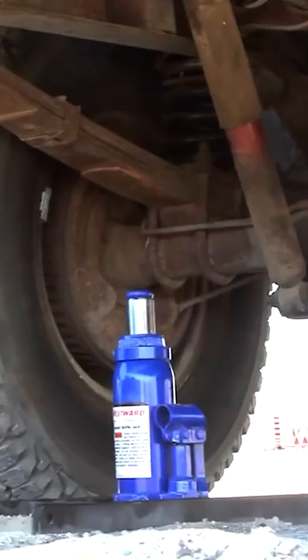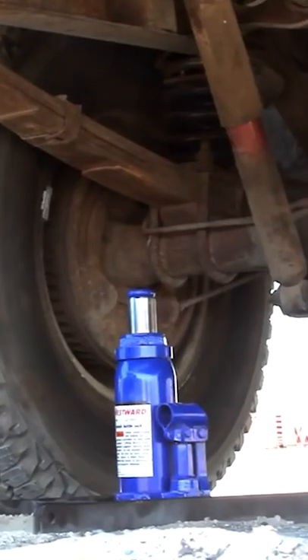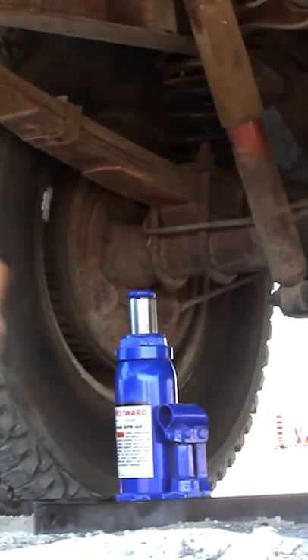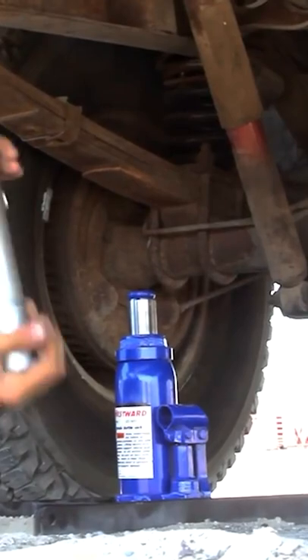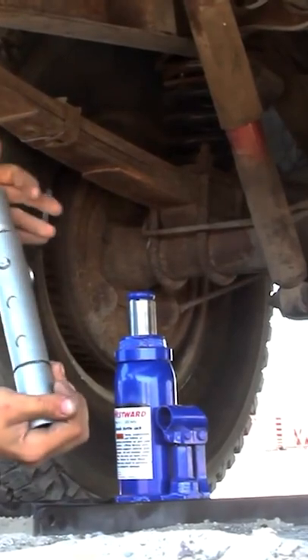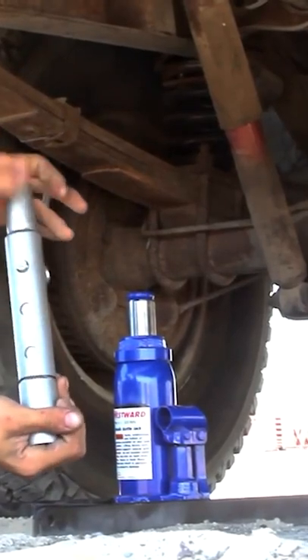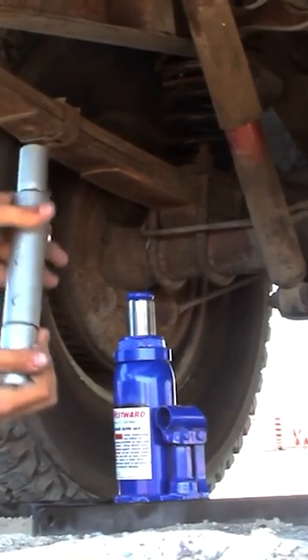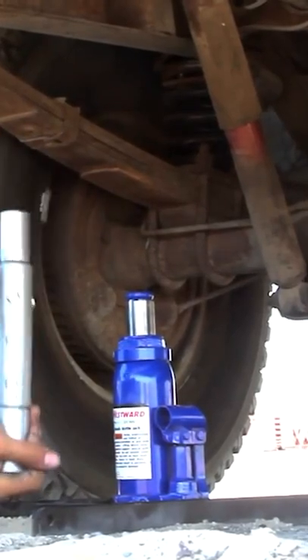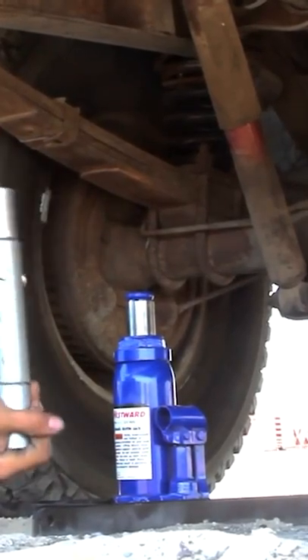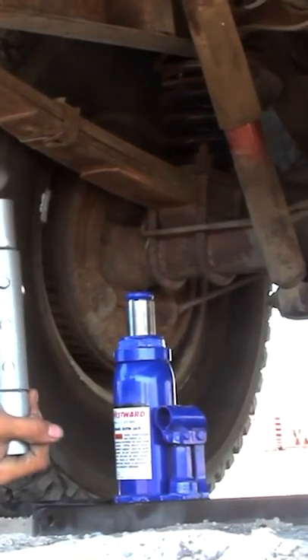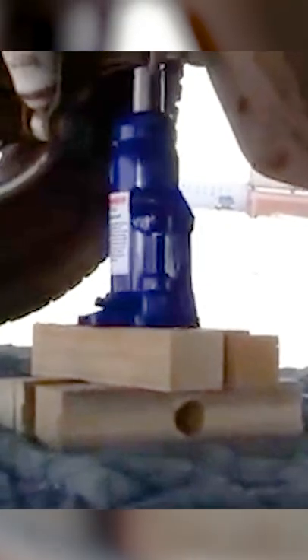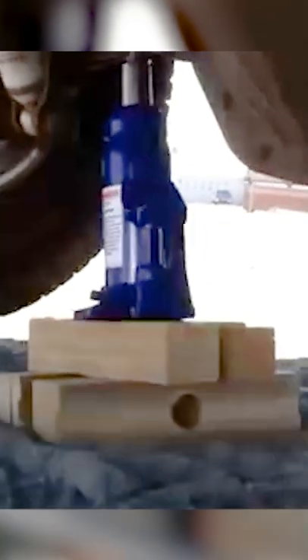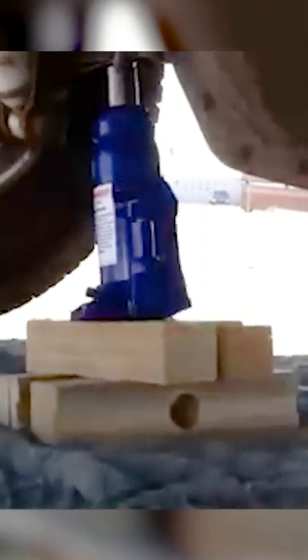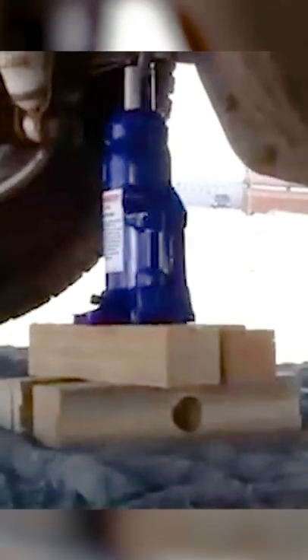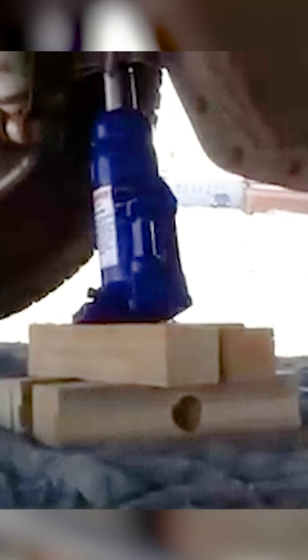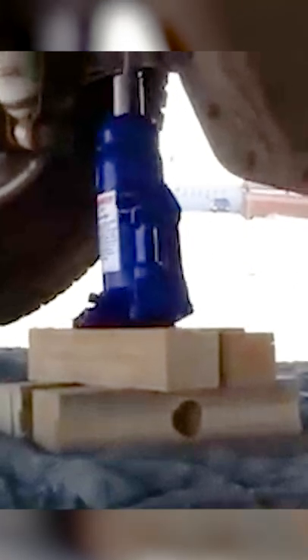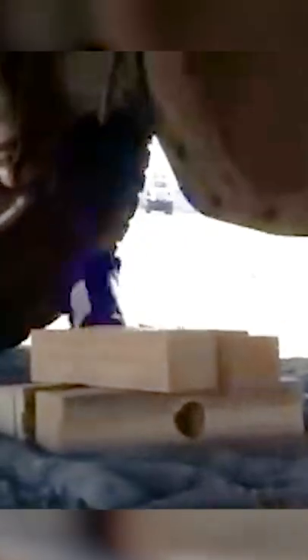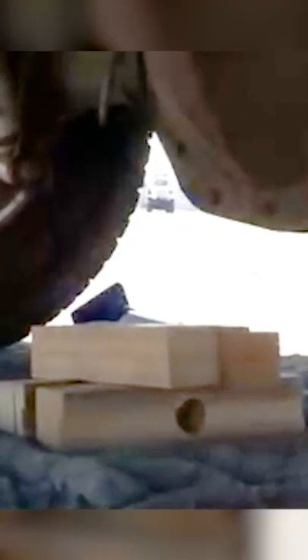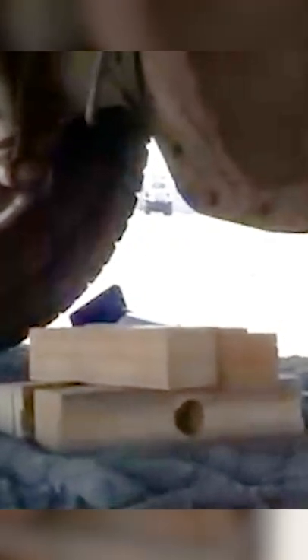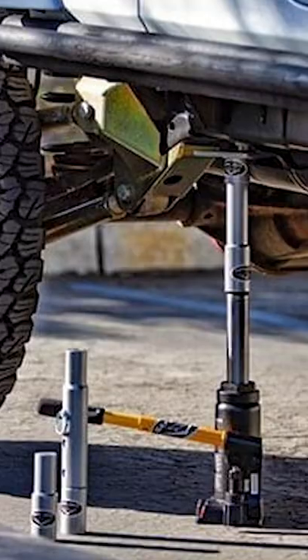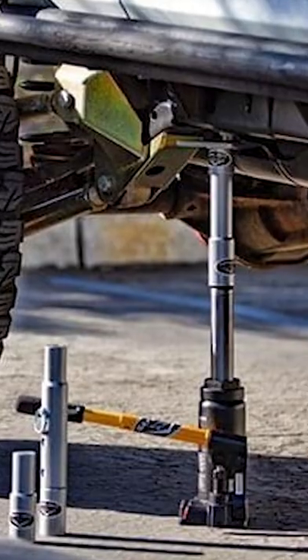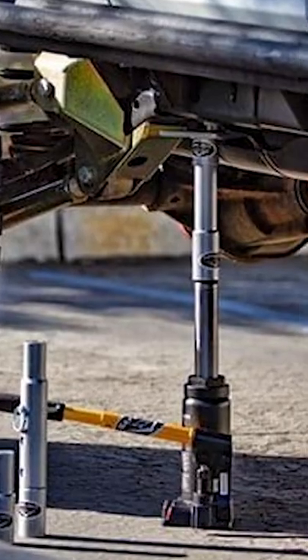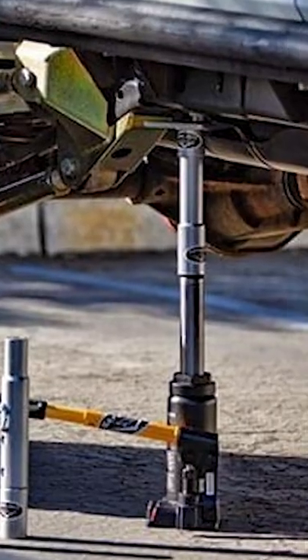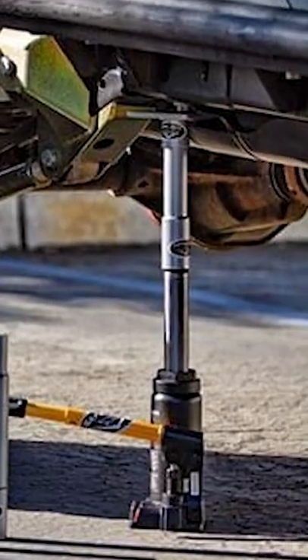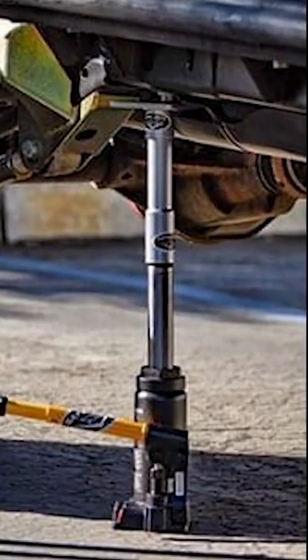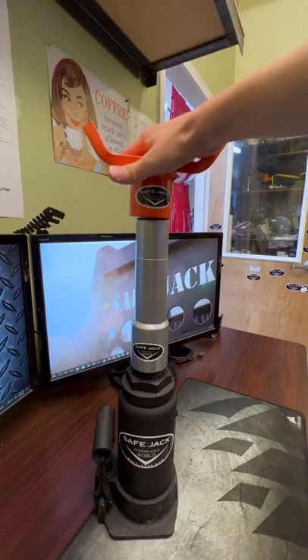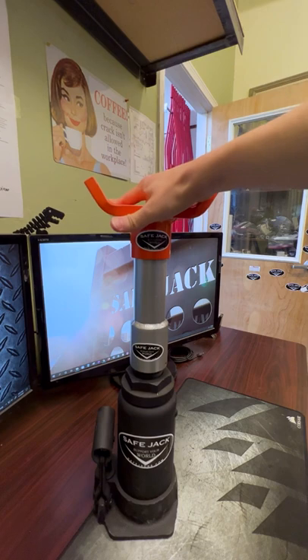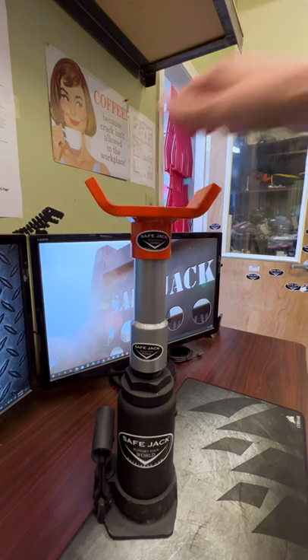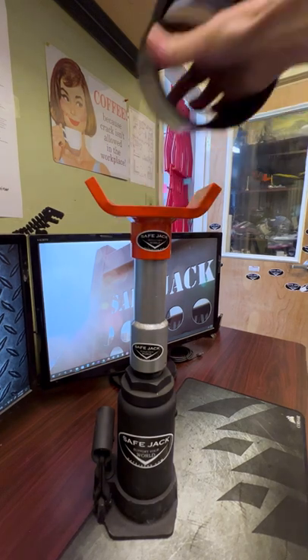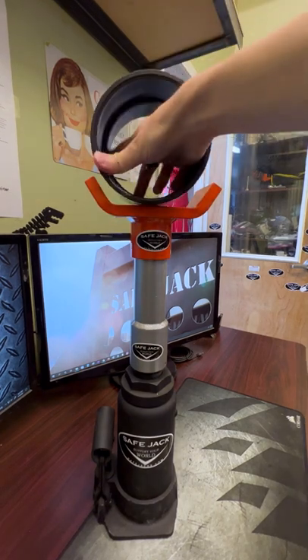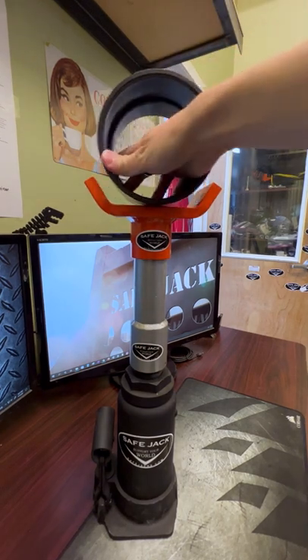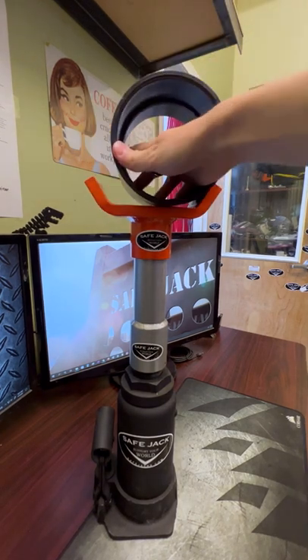If you're ever lifting with a bottle jack and need just a little extra height, instead of stacking things under the bottle jack and possibly causing injury or even death, that's where the extensions come in. The final jack pad on top creates more surface area to secure the load.